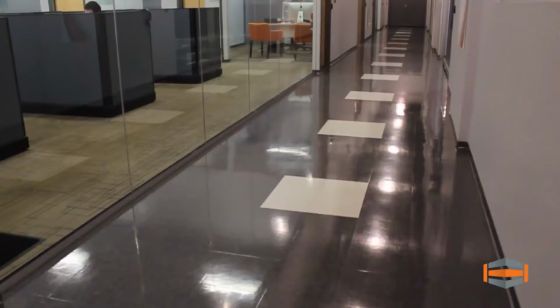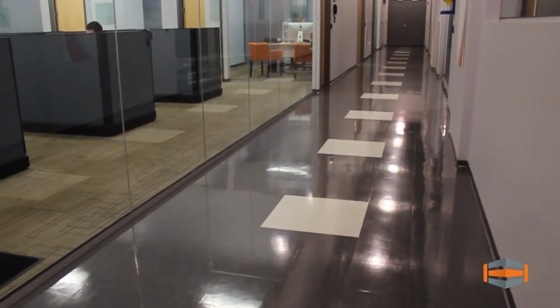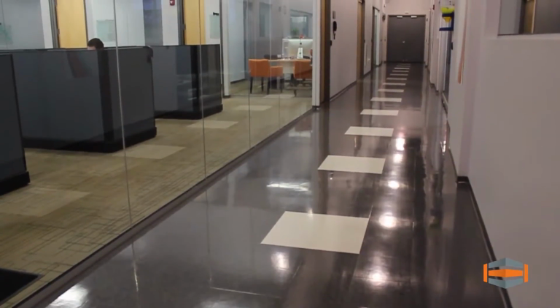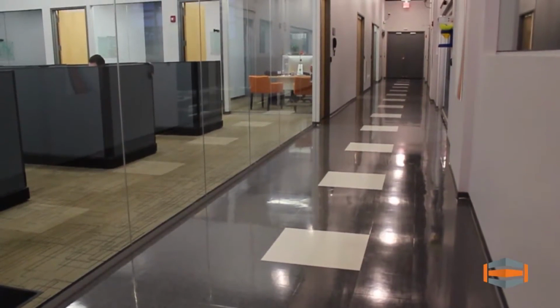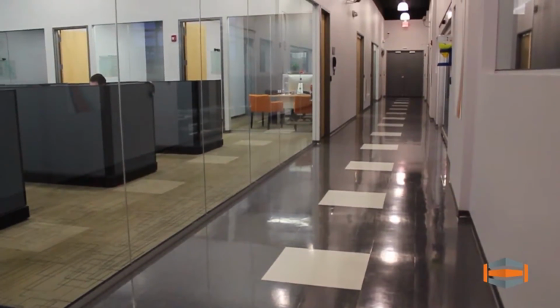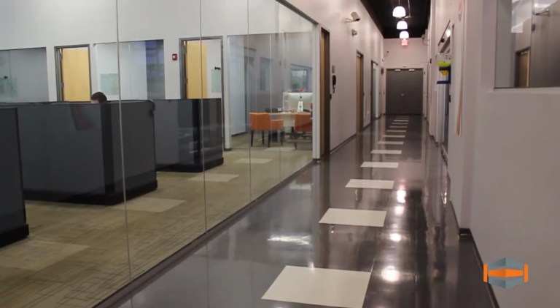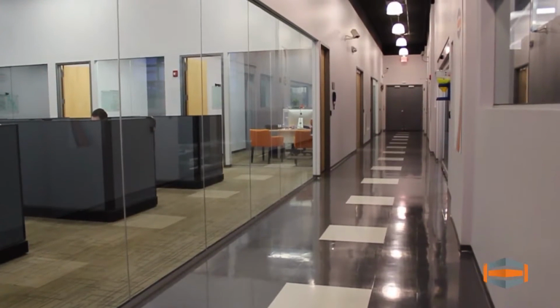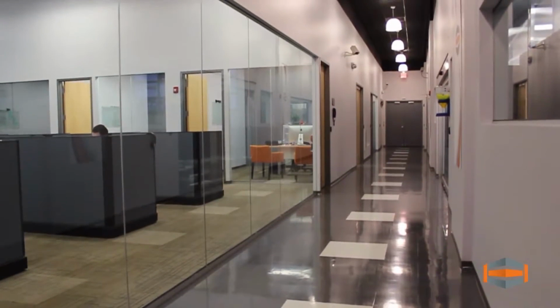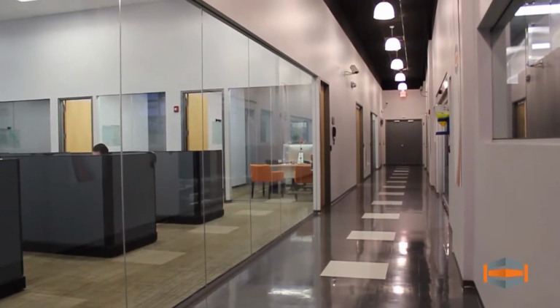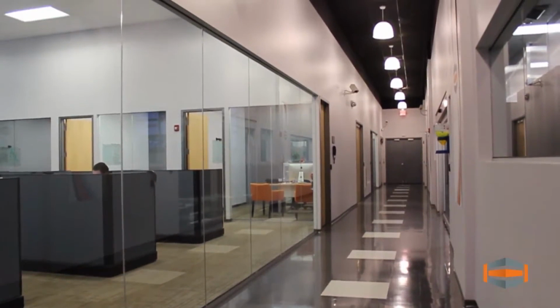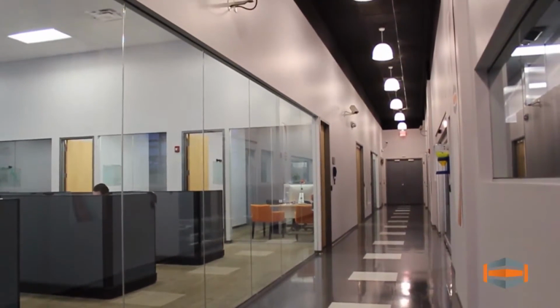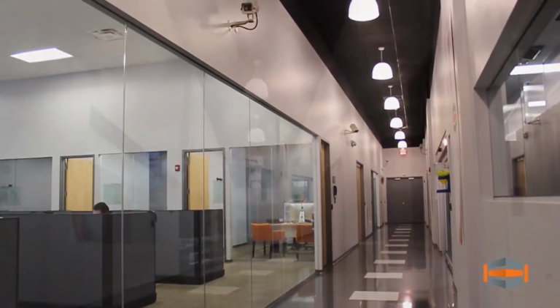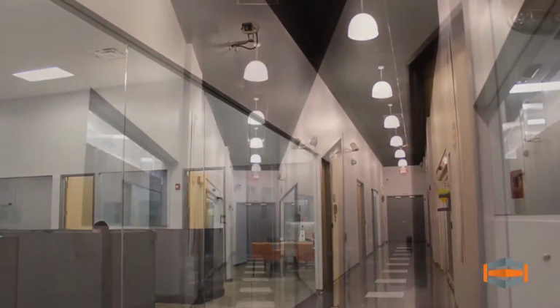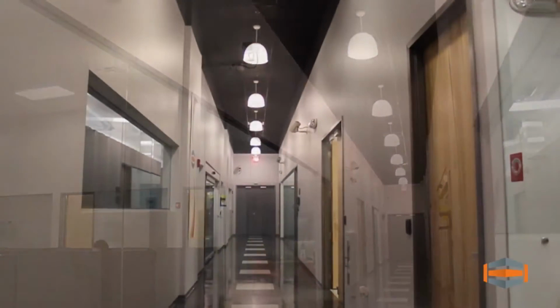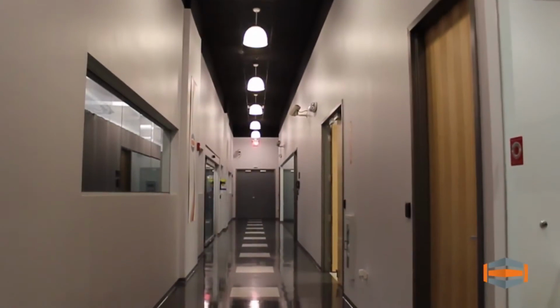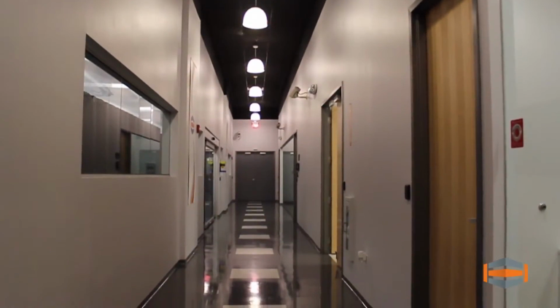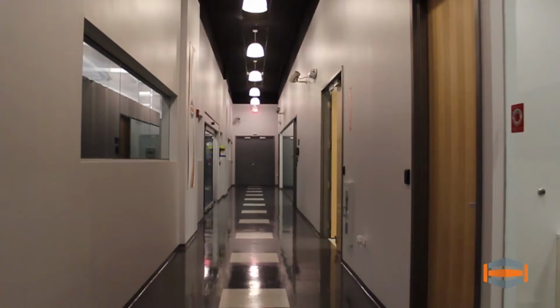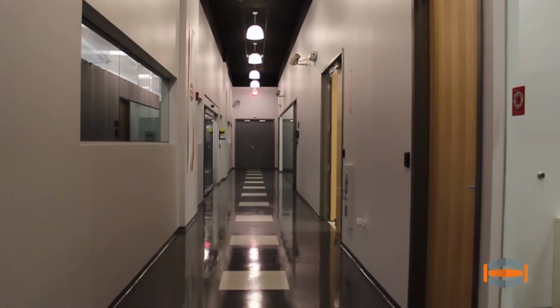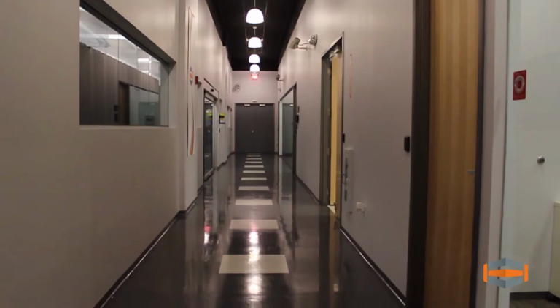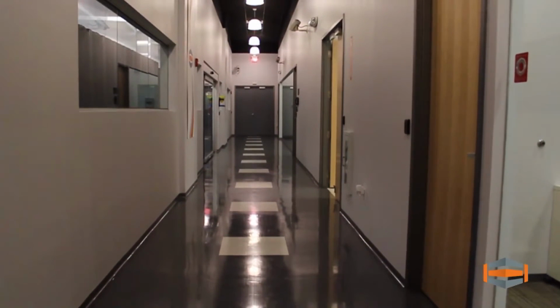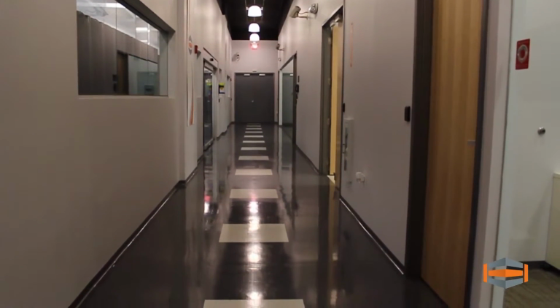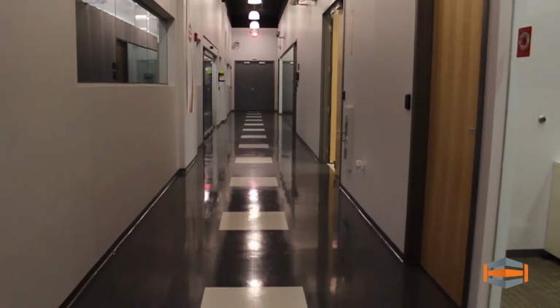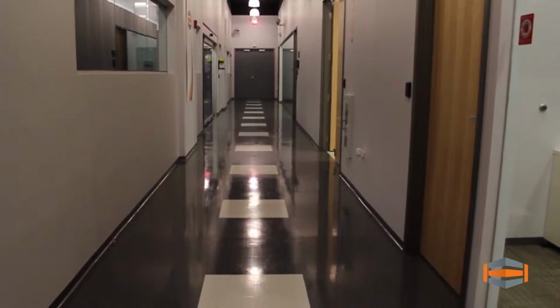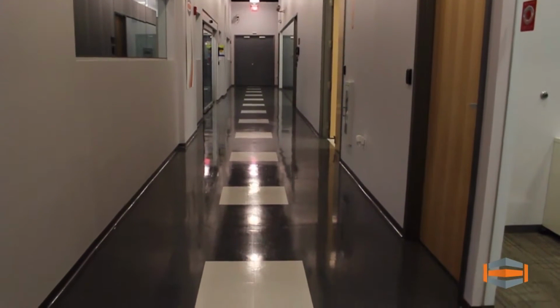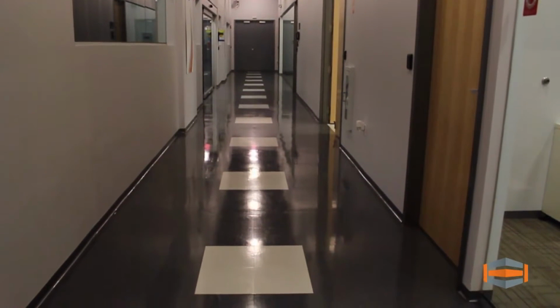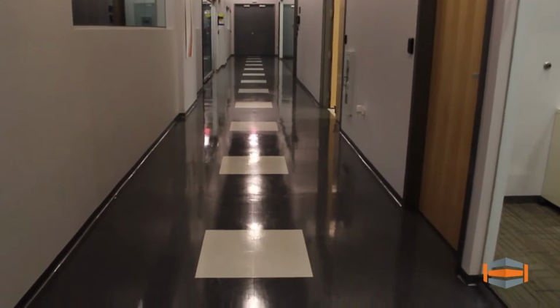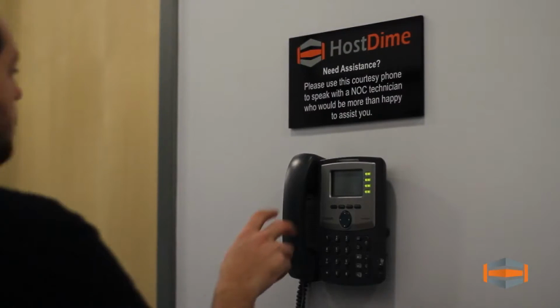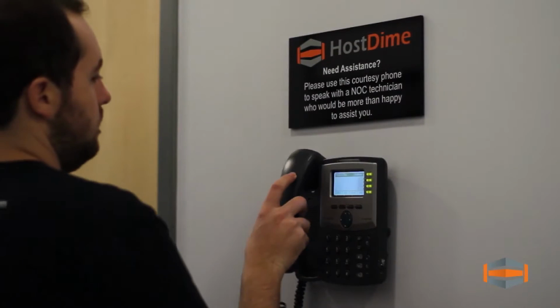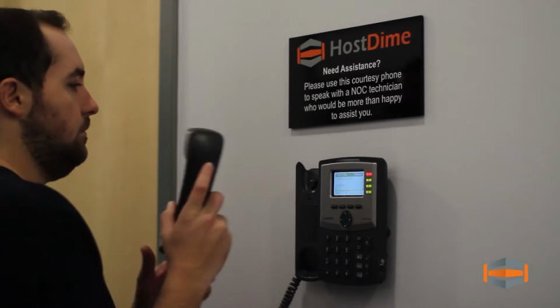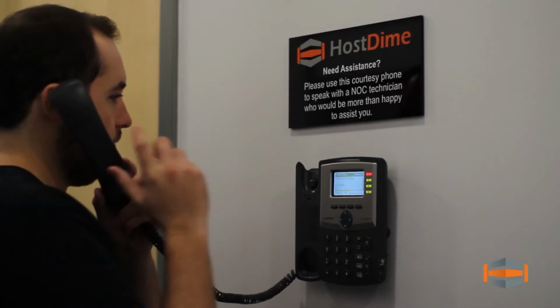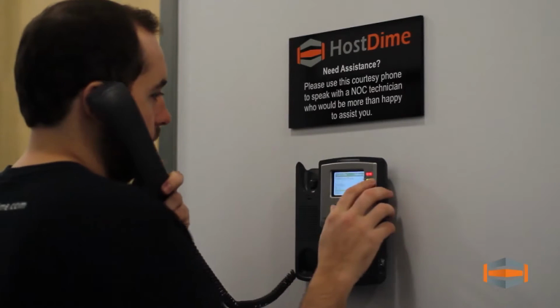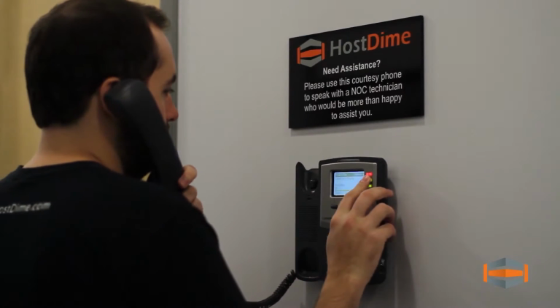In the rare event that utility power becomes unavailable, the site has multiple automatic transfer switches that can switch the critical load over to multiple emergency diesel power generators. This will ensure that clean, constant power is always delivered to the facility.